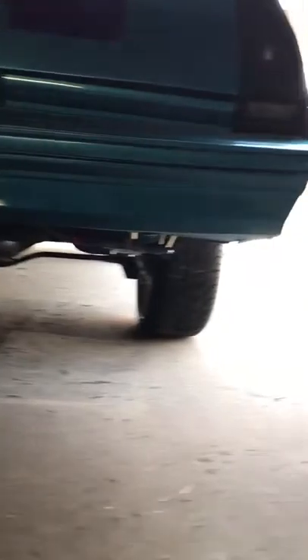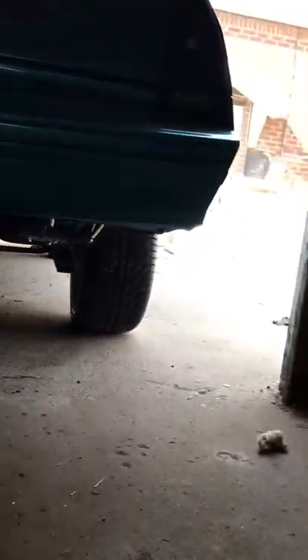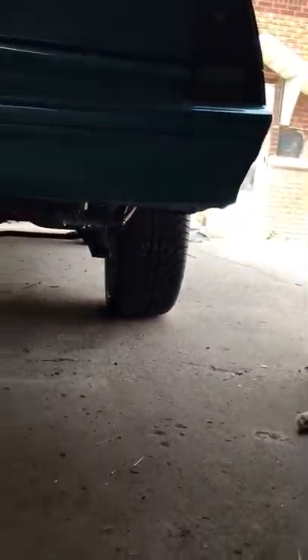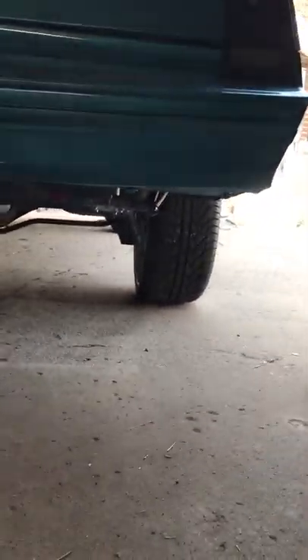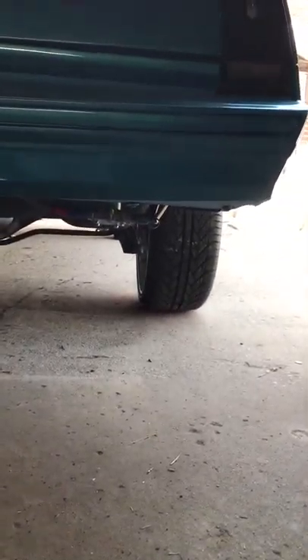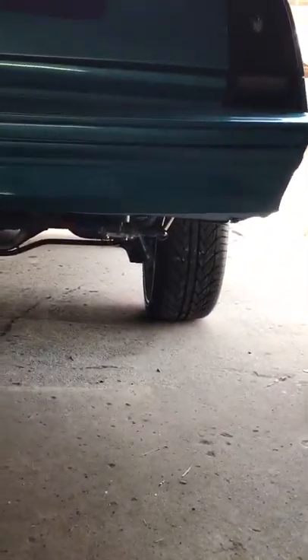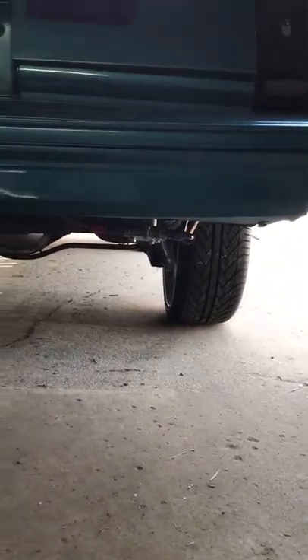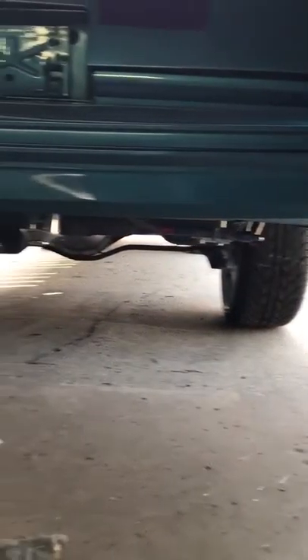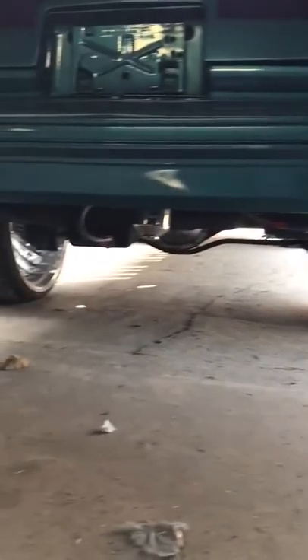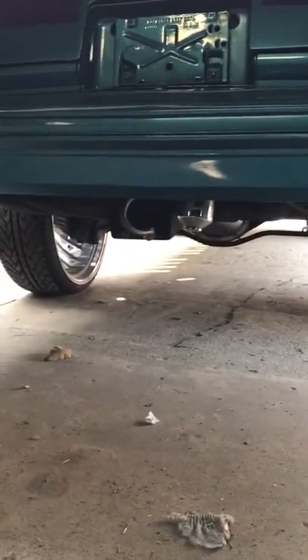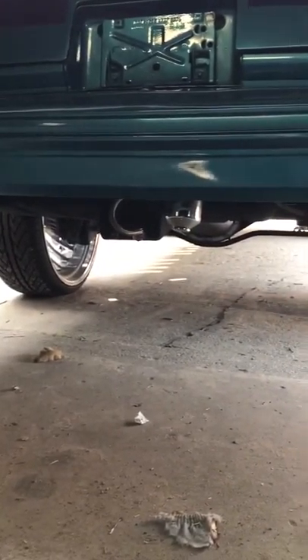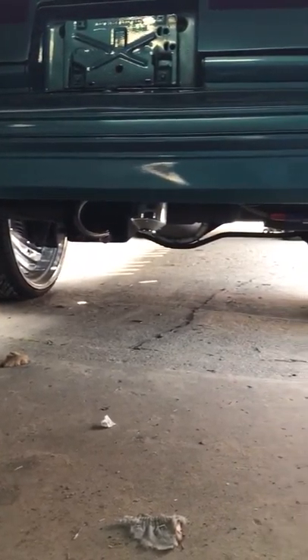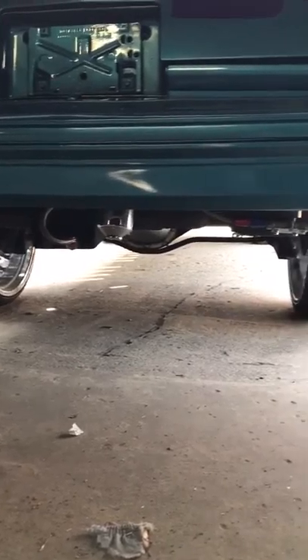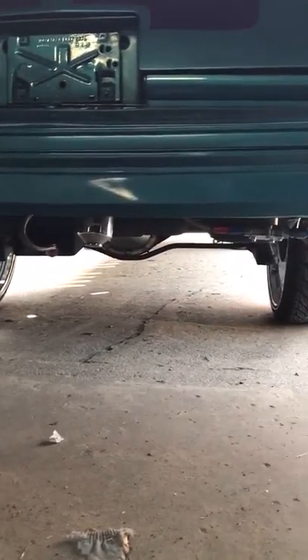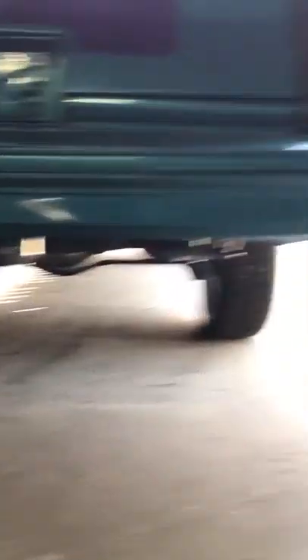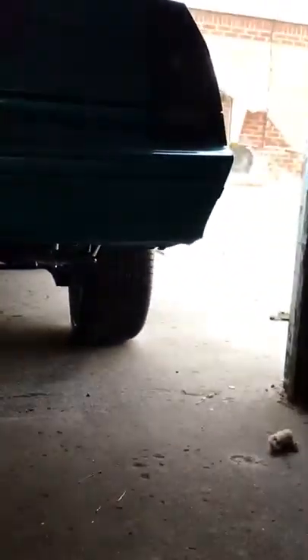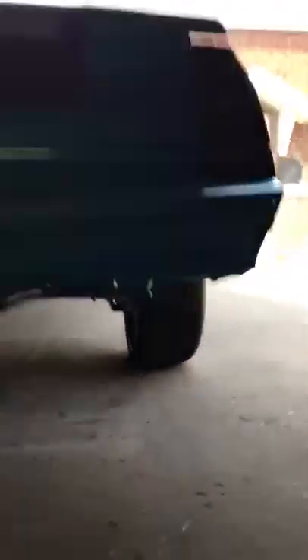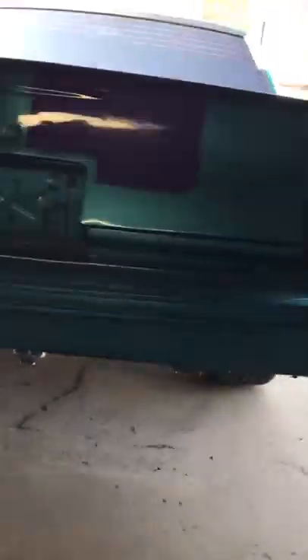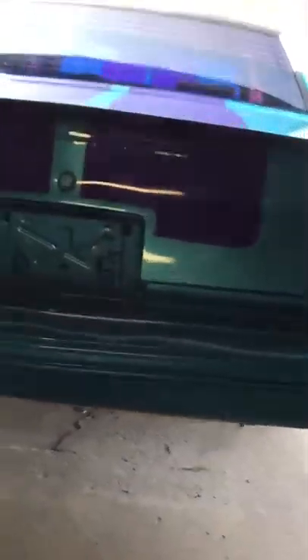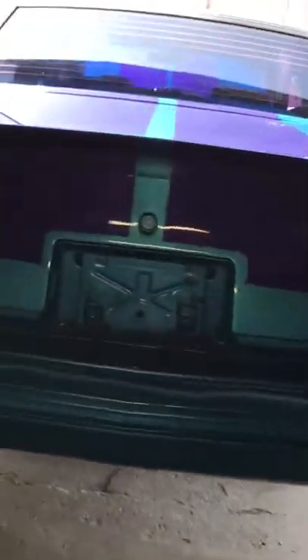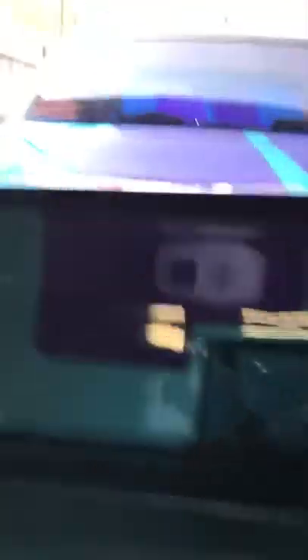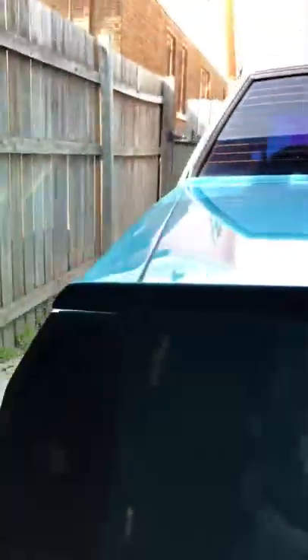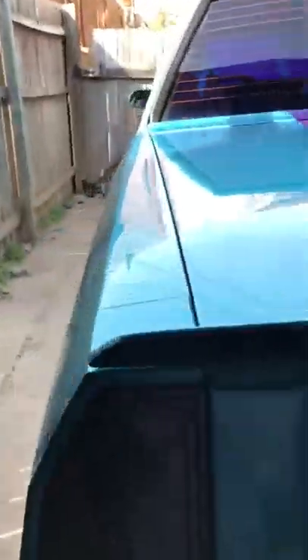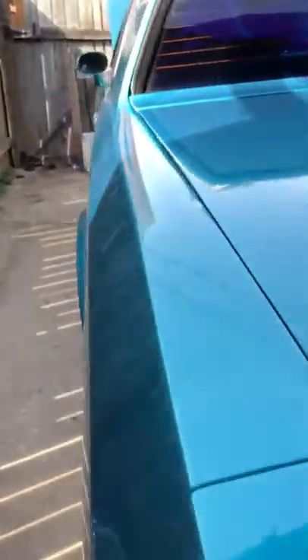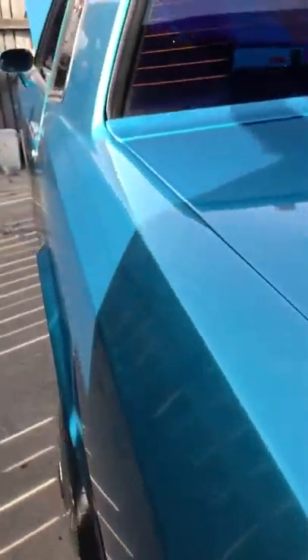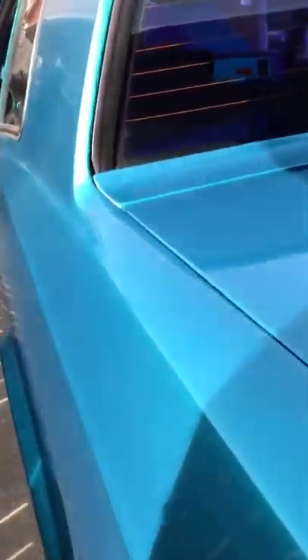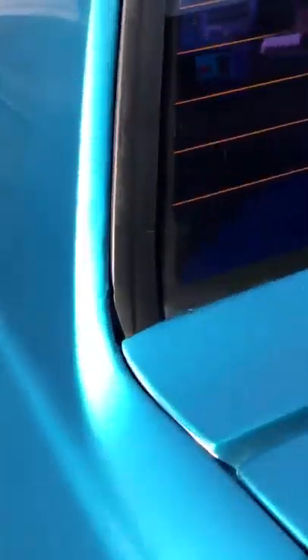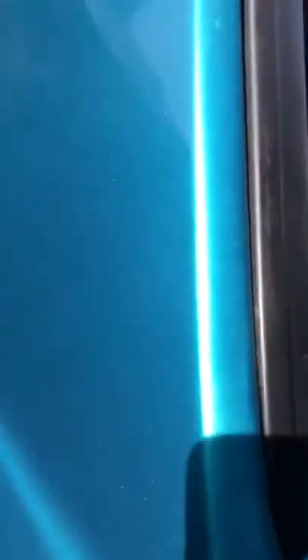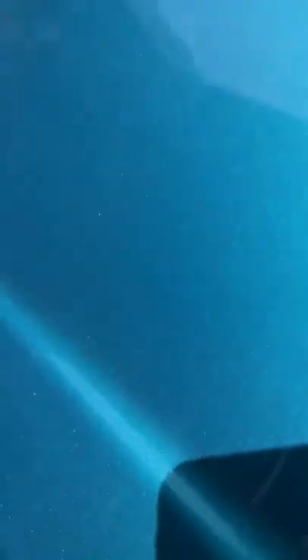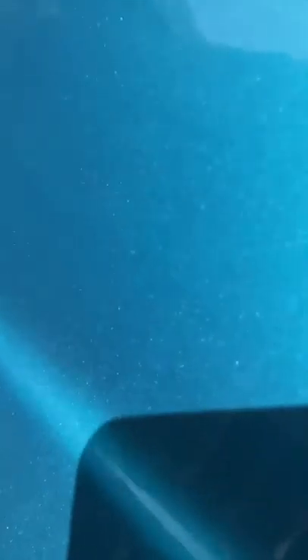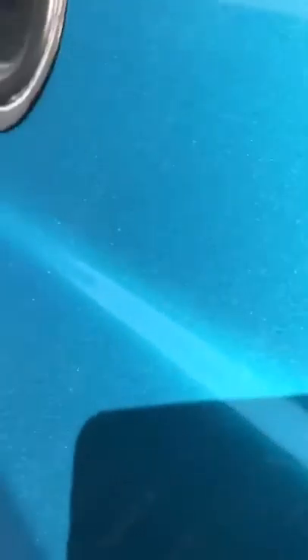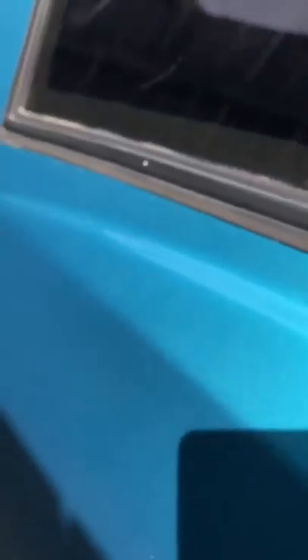I got braided fuel line all the way through with the sump. There's just a few more things I want to do to it.